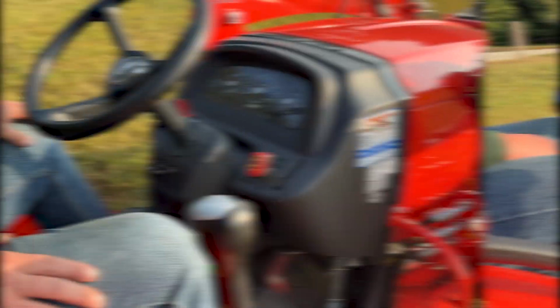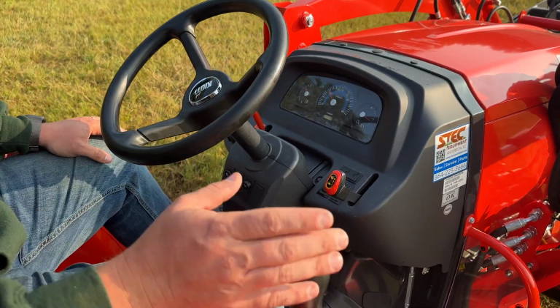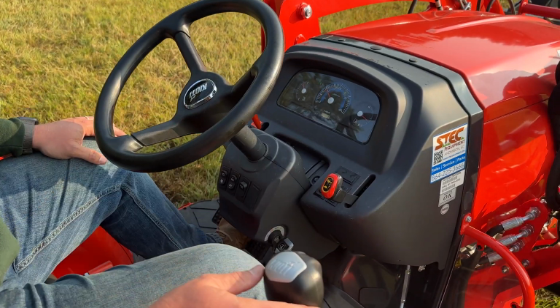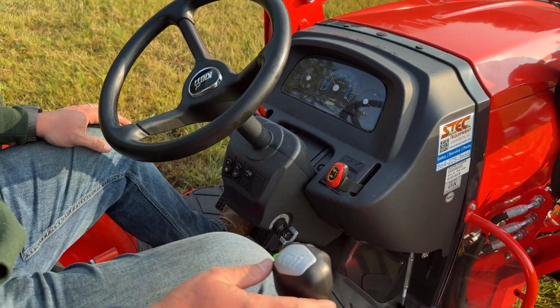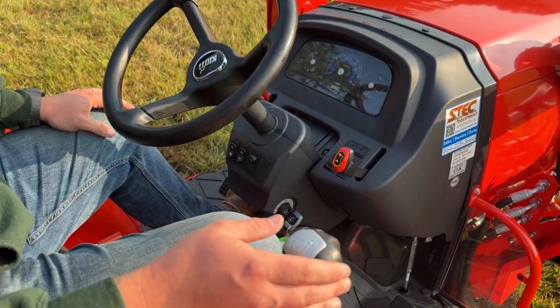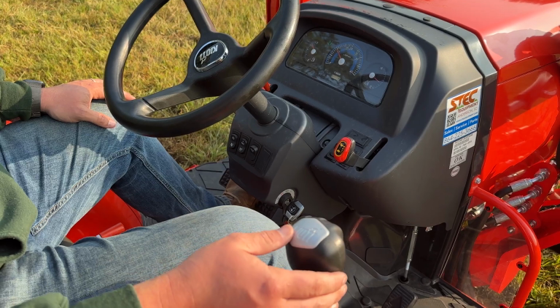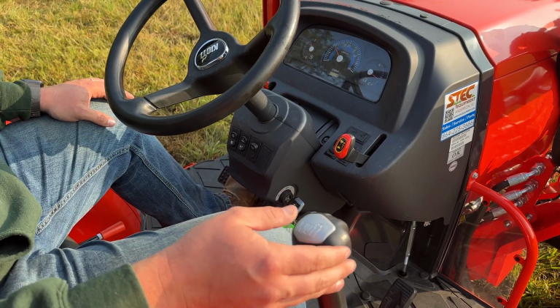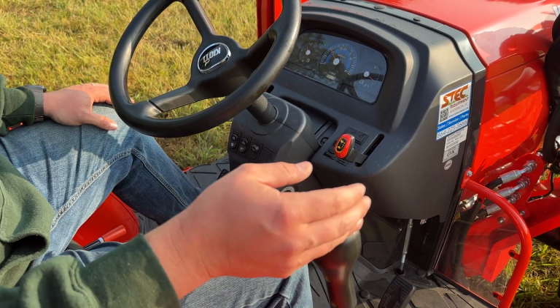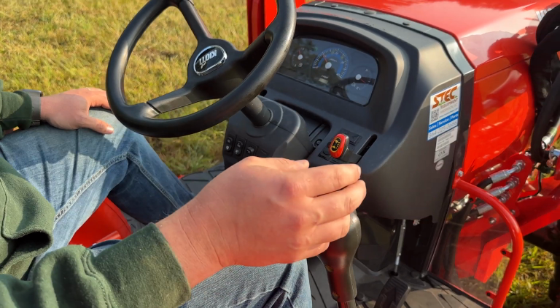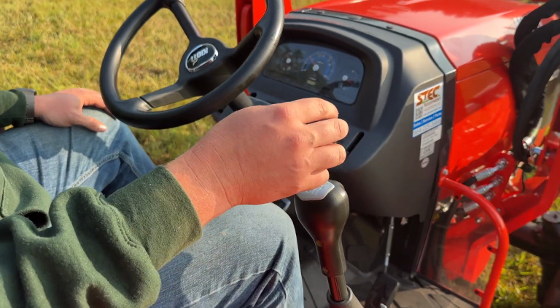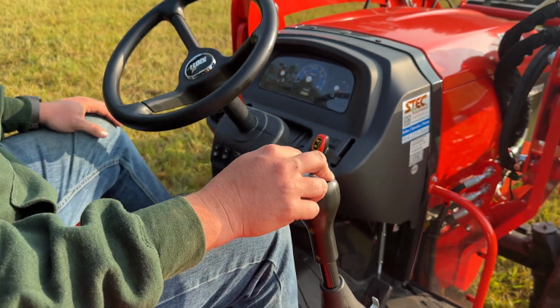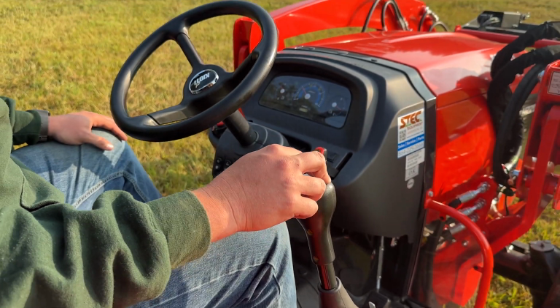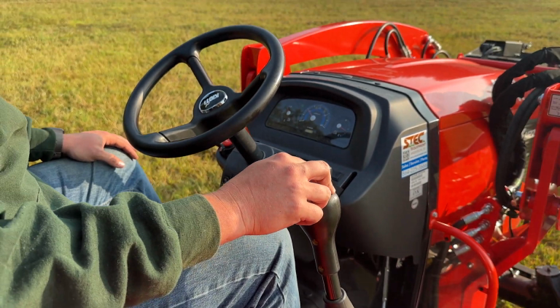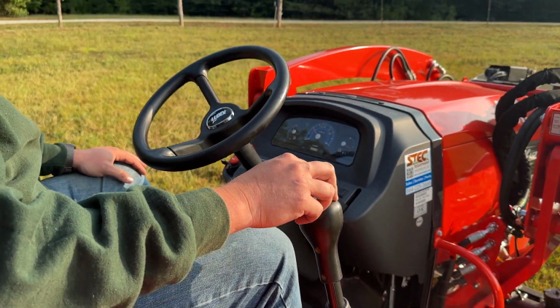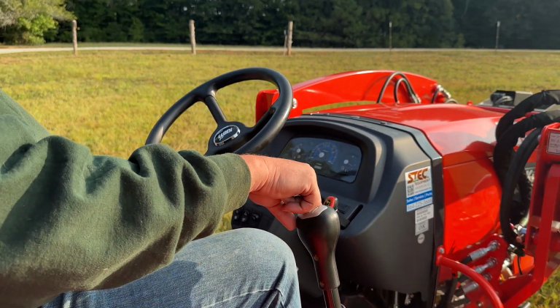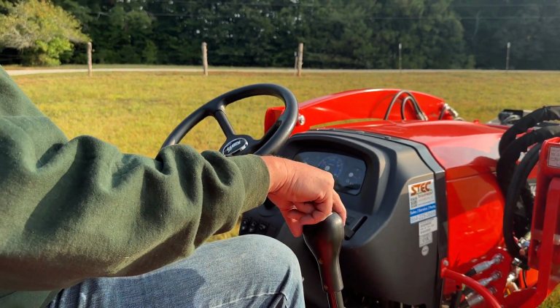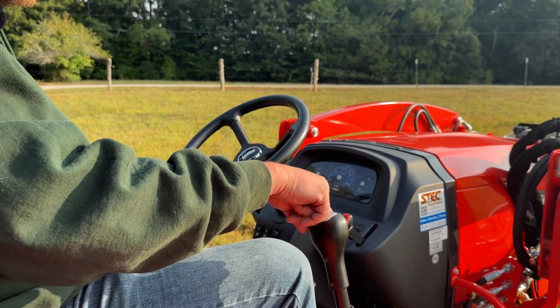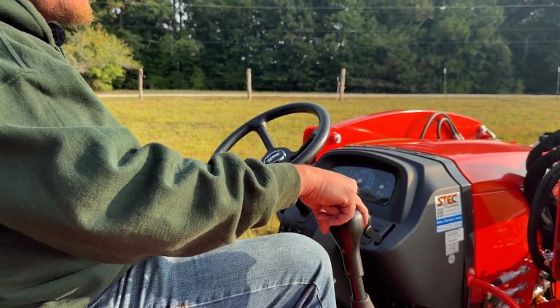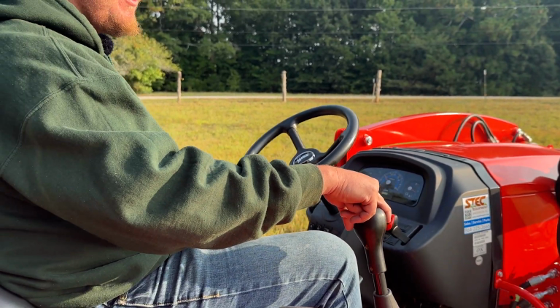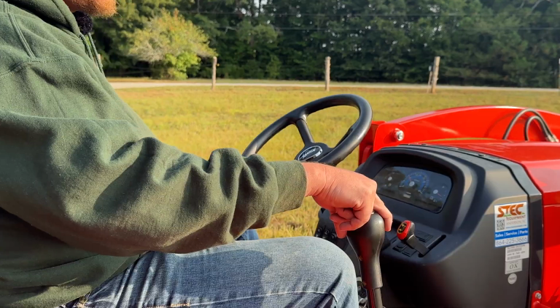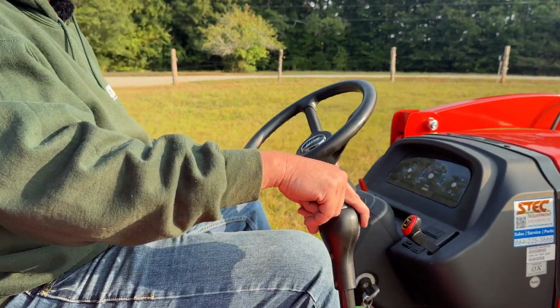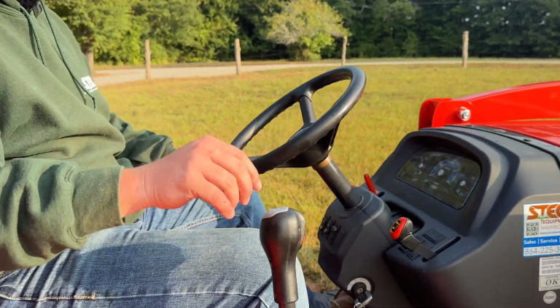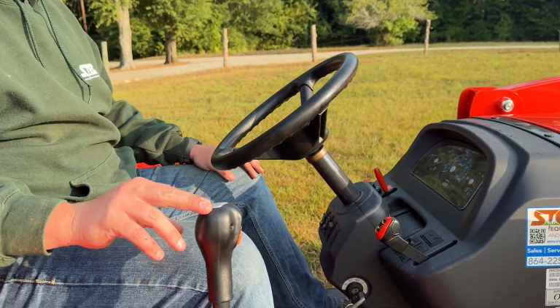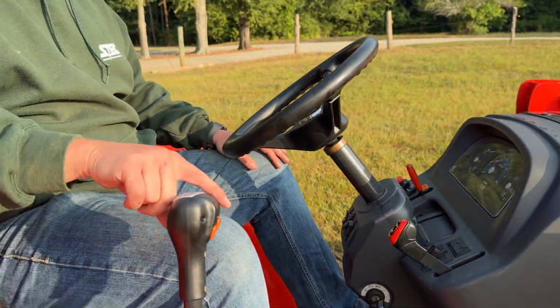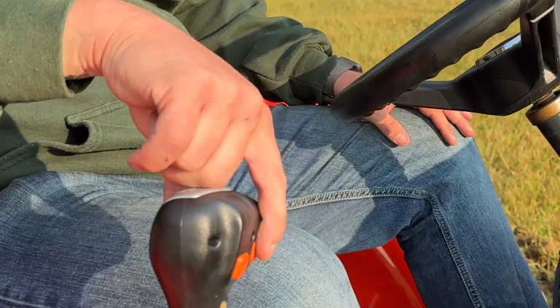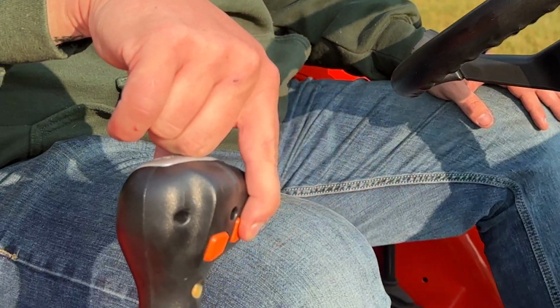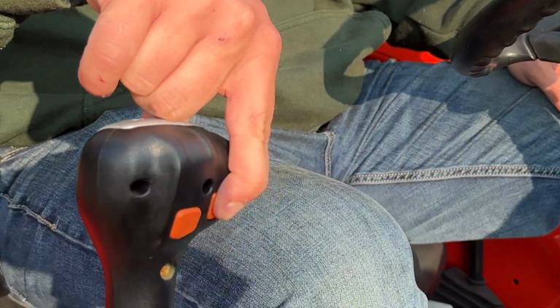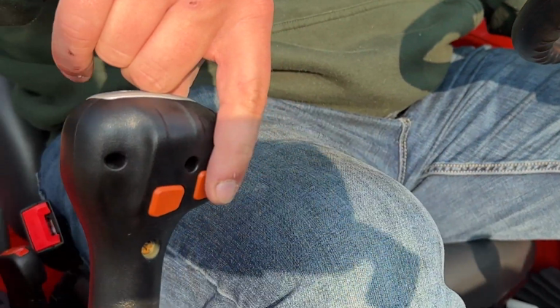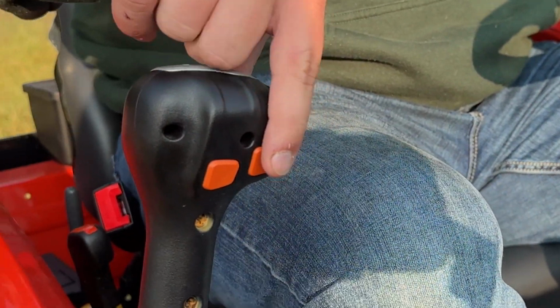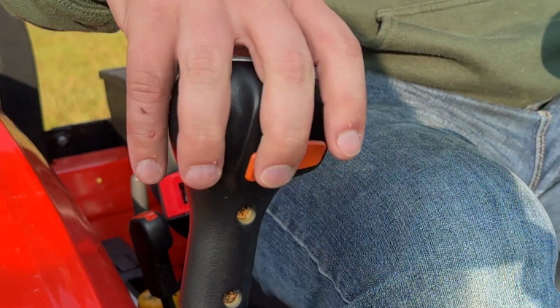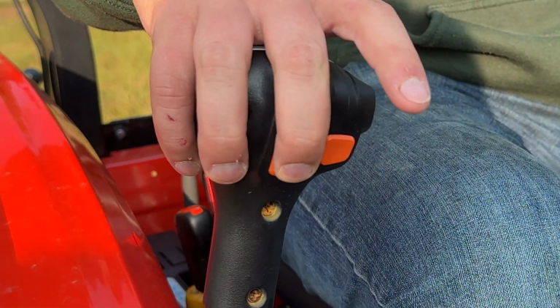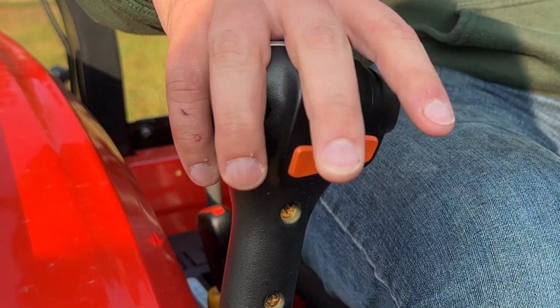Your loader control arm is going to contain your third function operations, which are going to be these two buttons here on the front of the joystick. One of these is going to be for open and one is going to be for close.